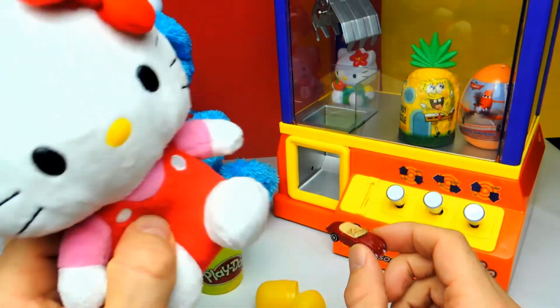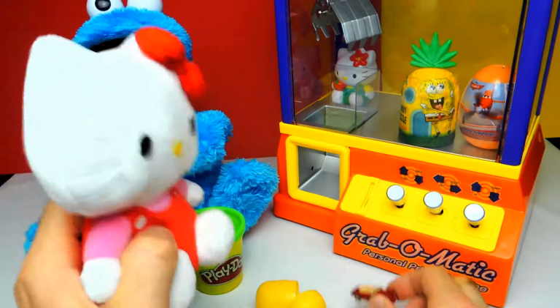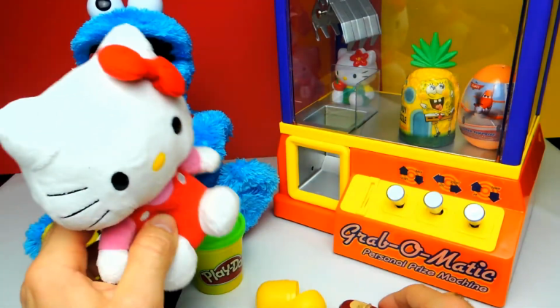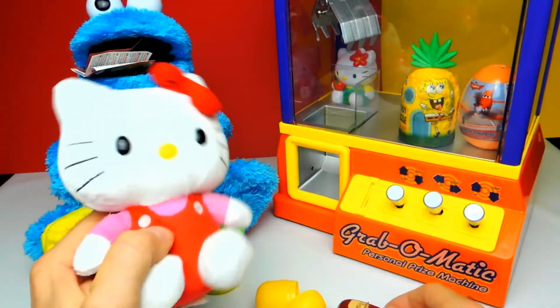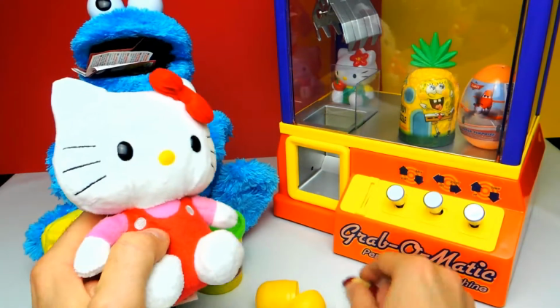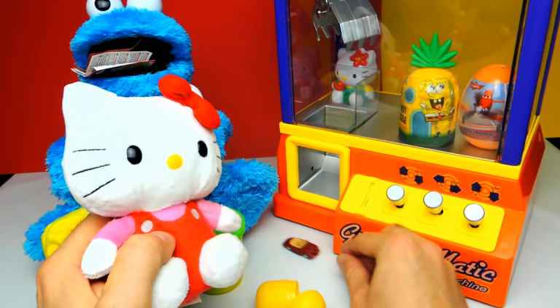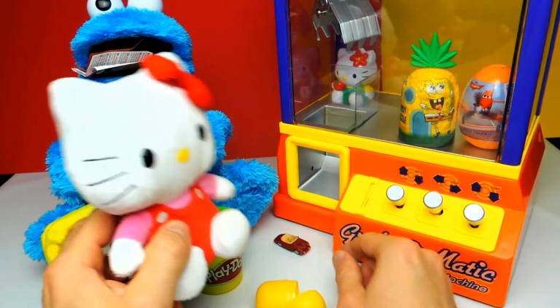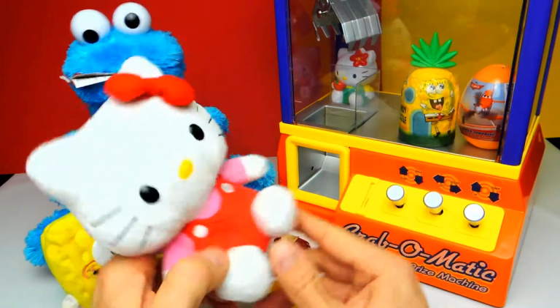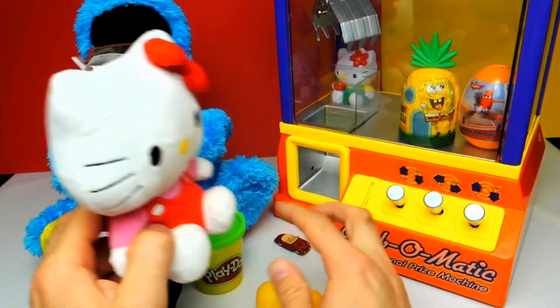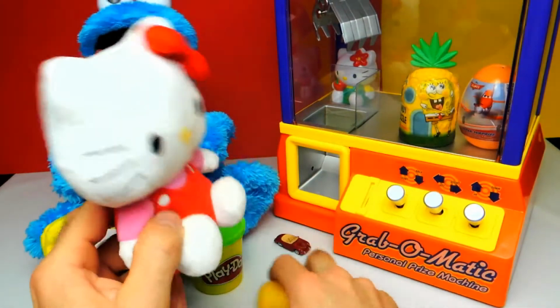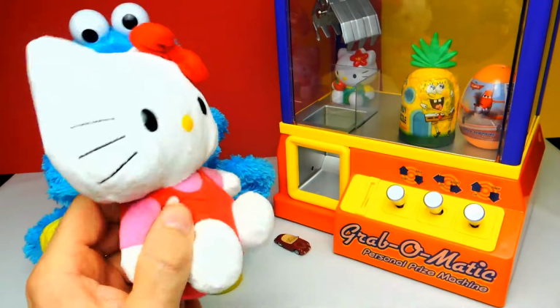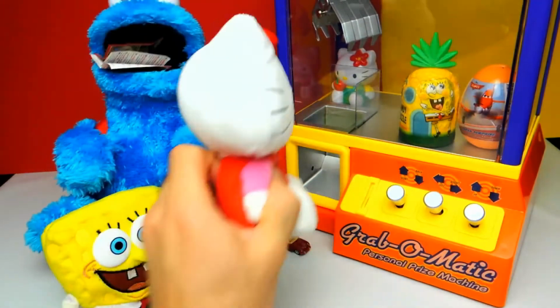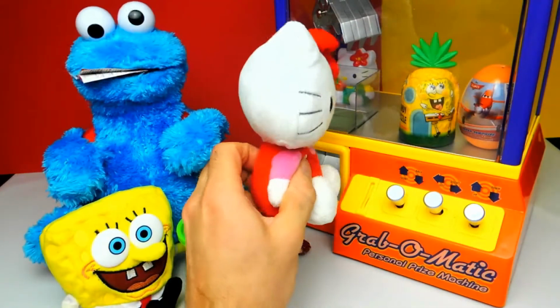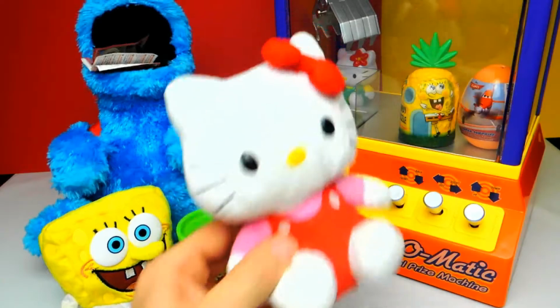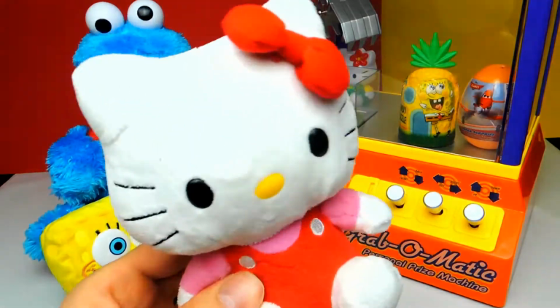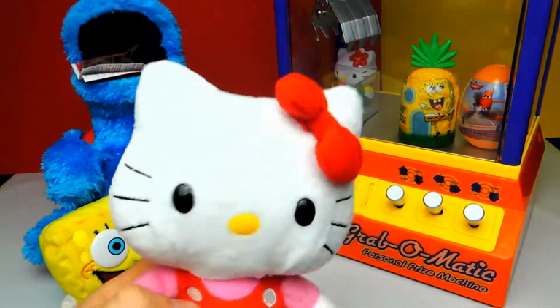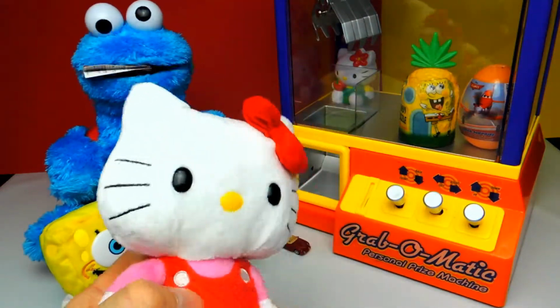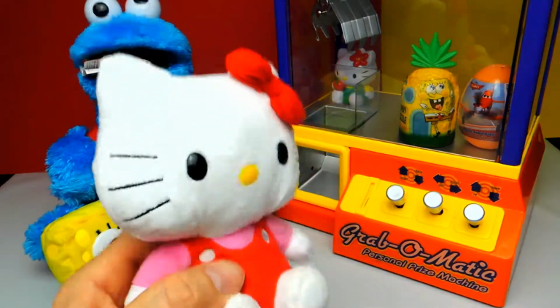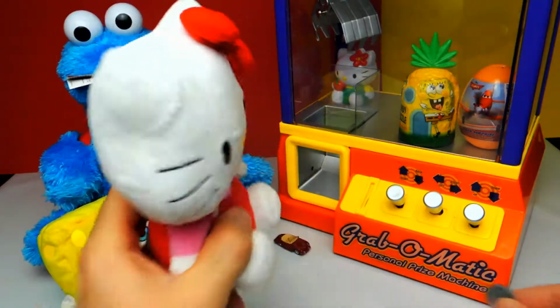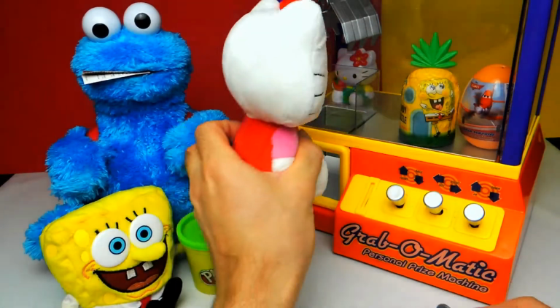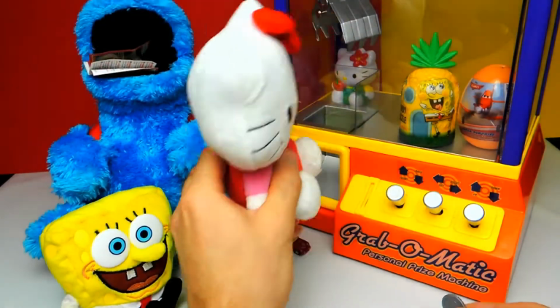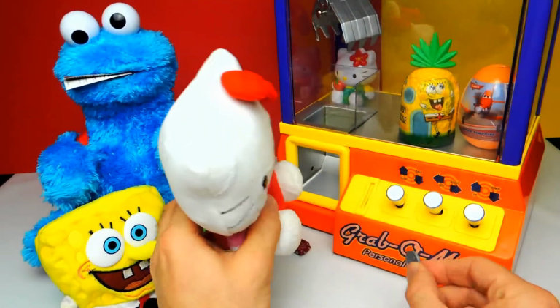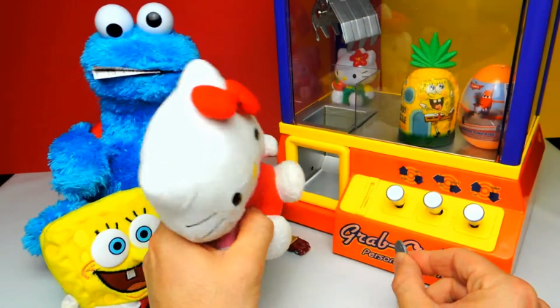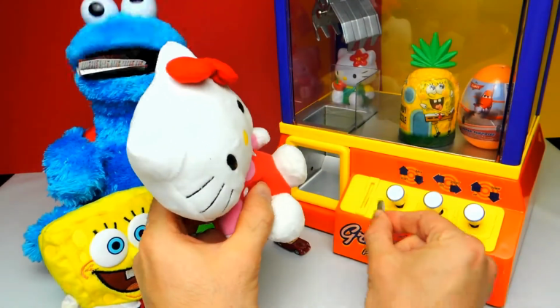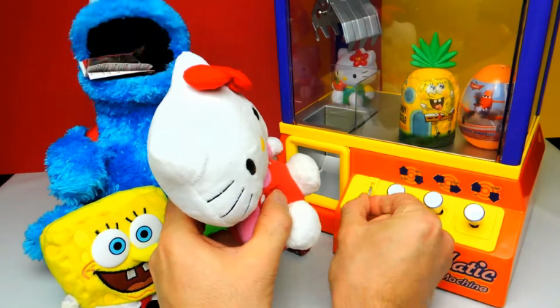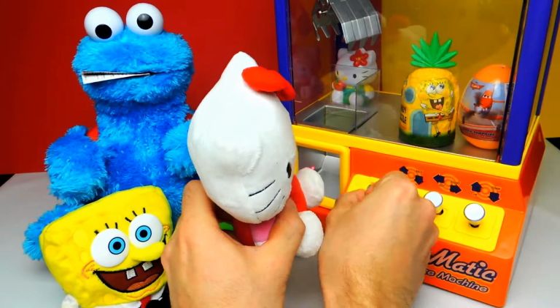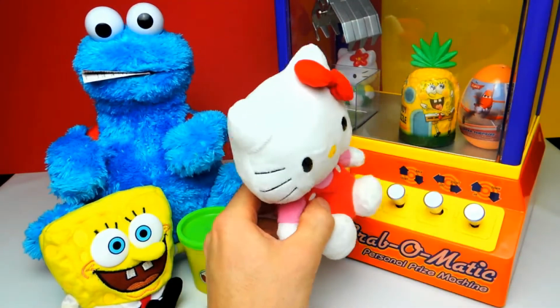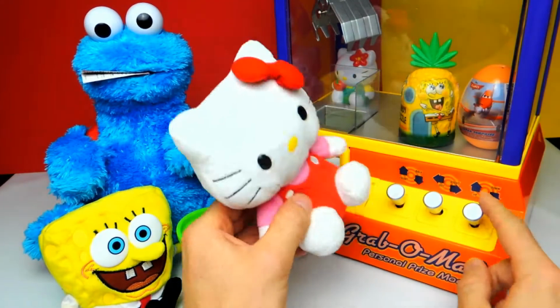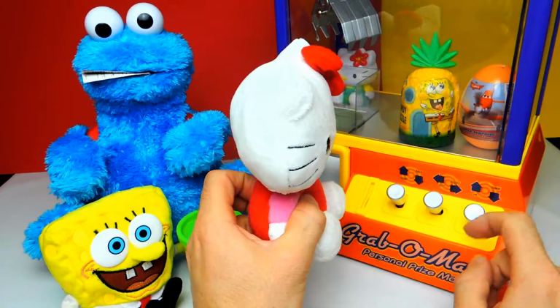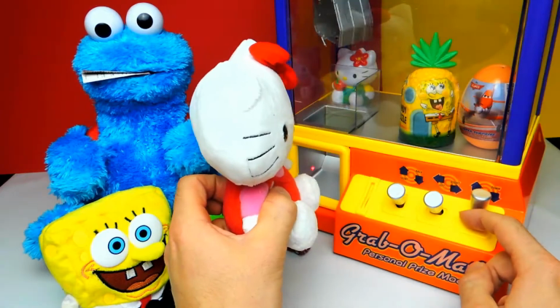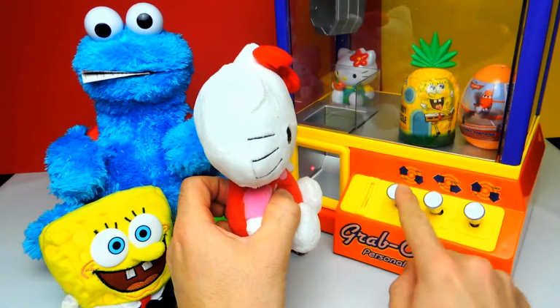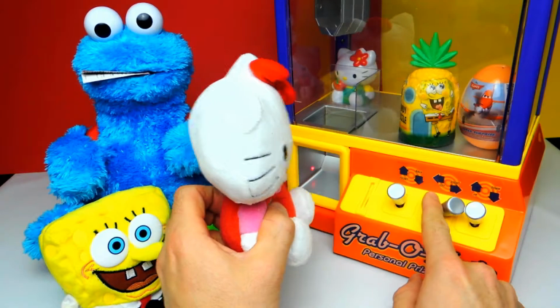Hello Kitty, what do you think? You love it? Yeah. You need a driver's license and then you can drive this car, Hello Kitty. But first you need to make your driver's license.